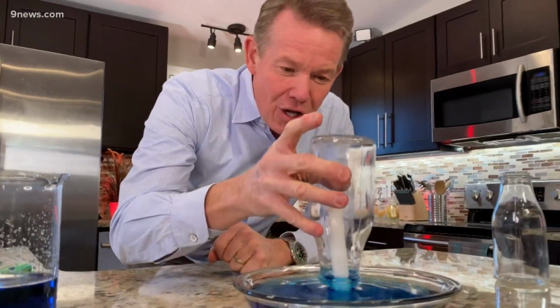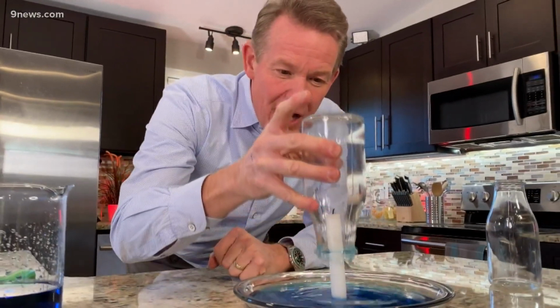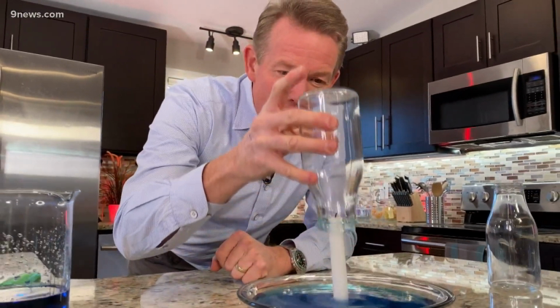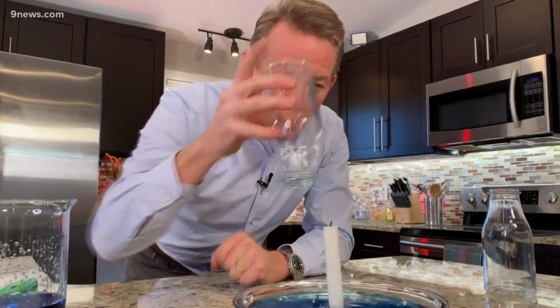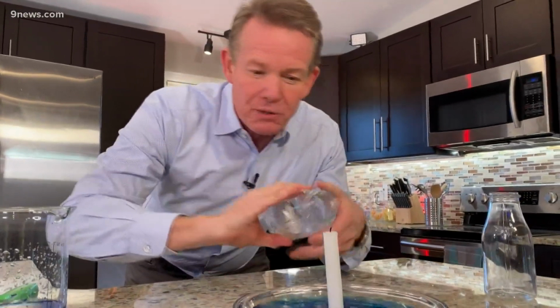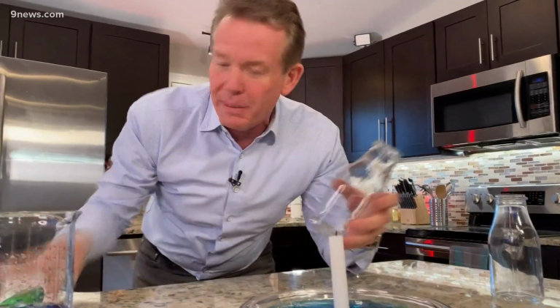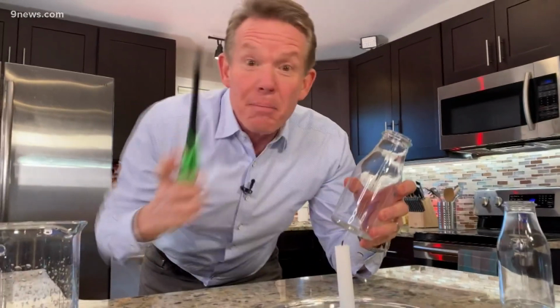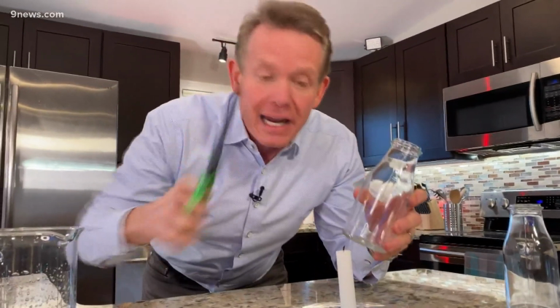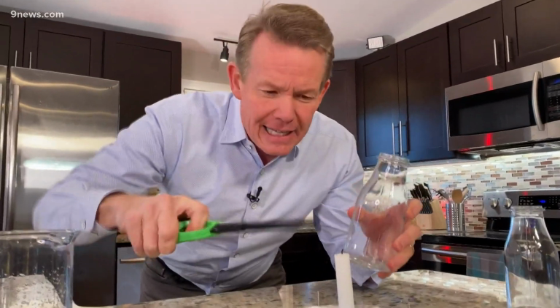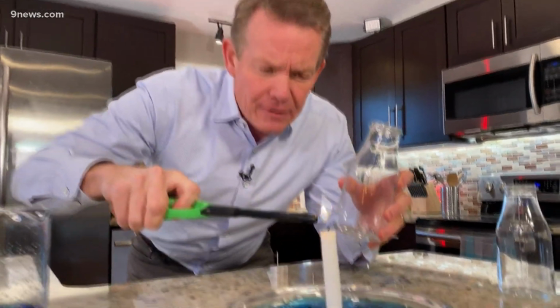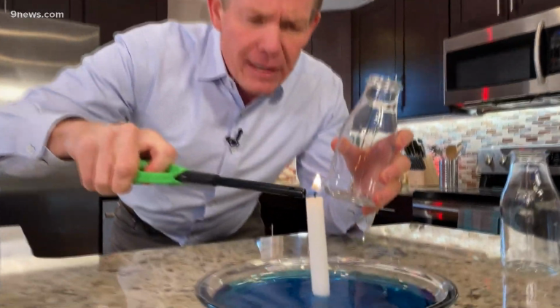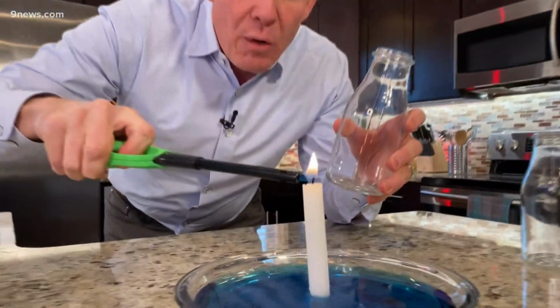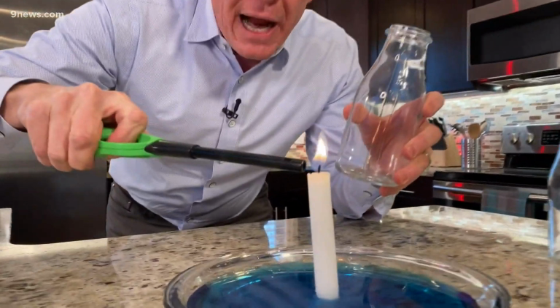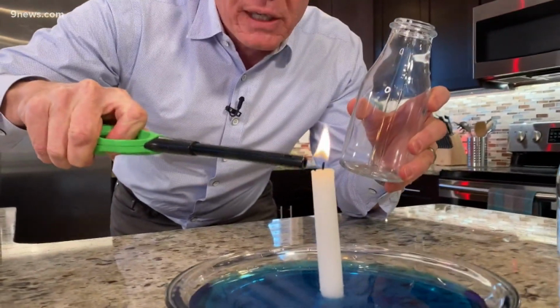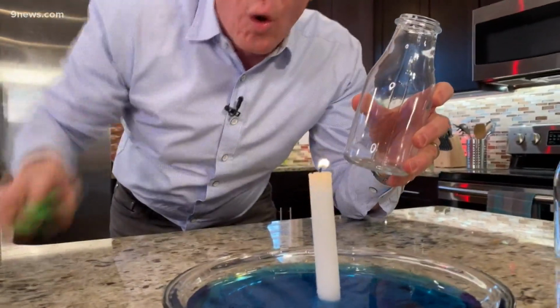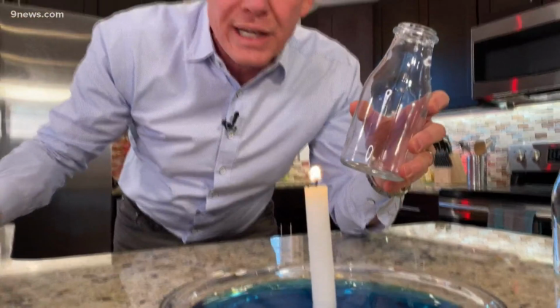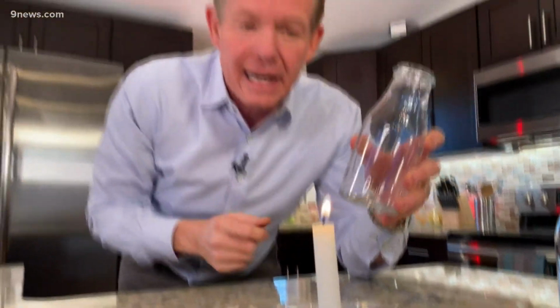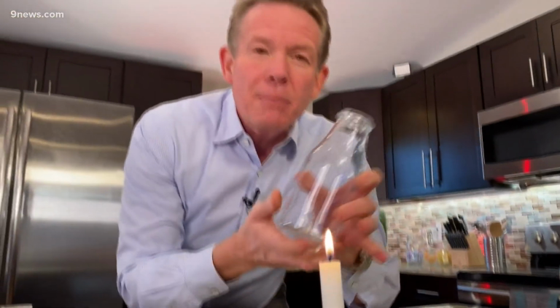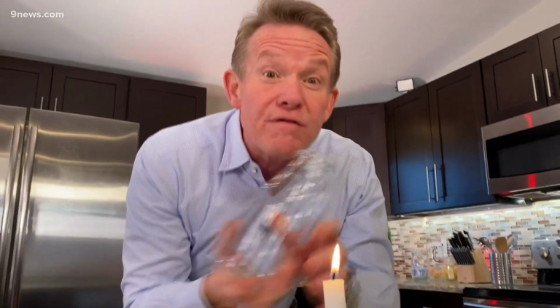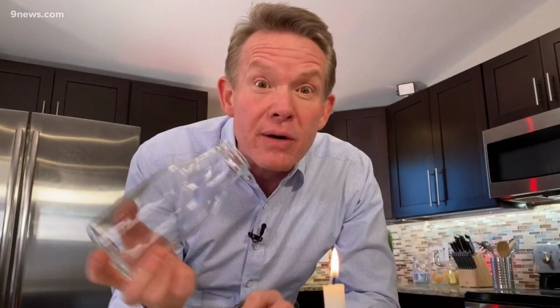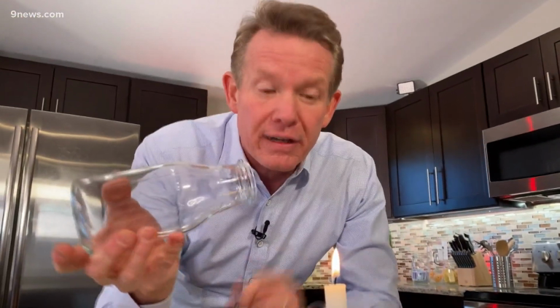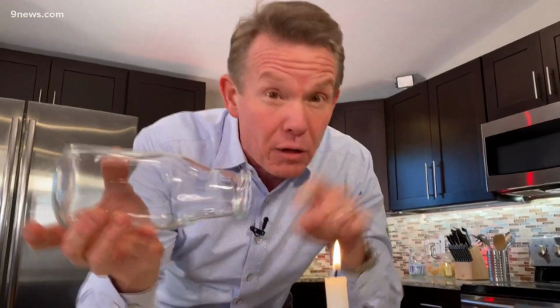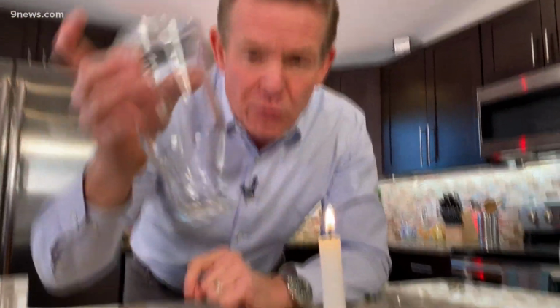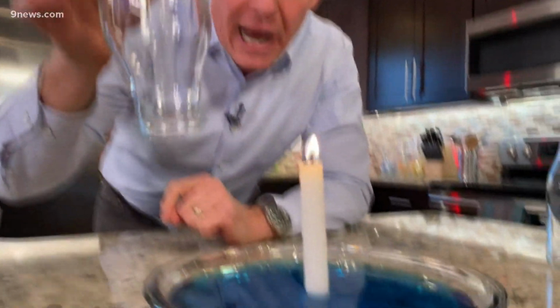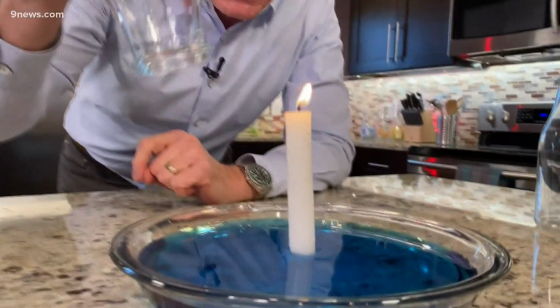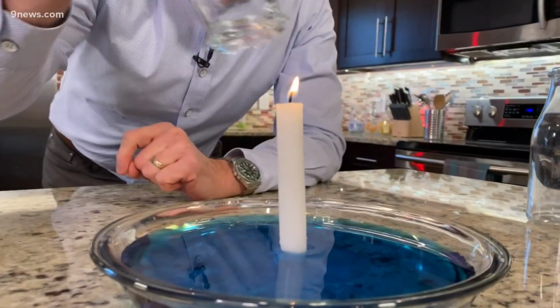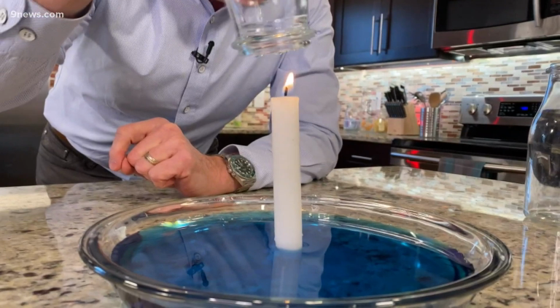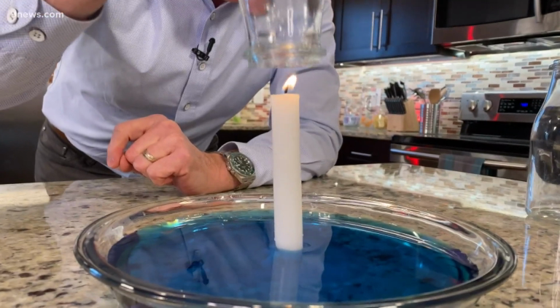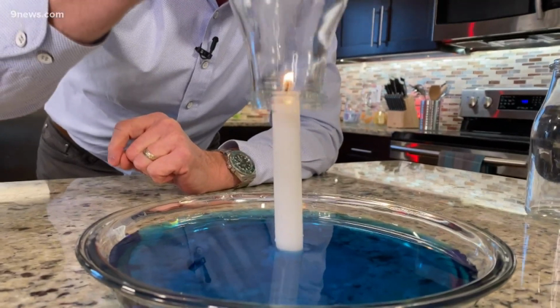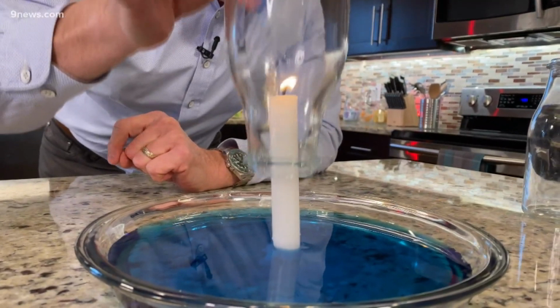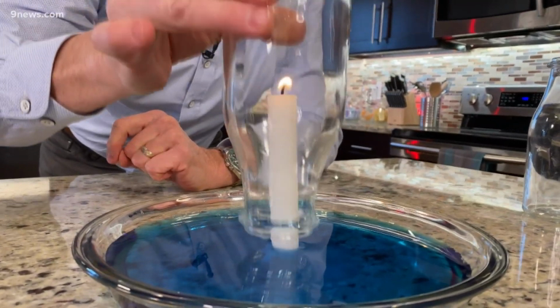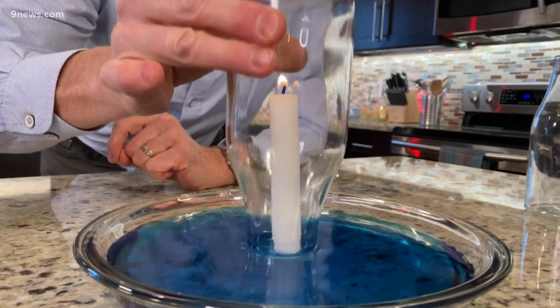So now we're going to change that up just a little bit by lighting the candle. Now watch what happens — we're going to do the whole thing again, but watch very carefully and make a little prediction about what's going to happen.